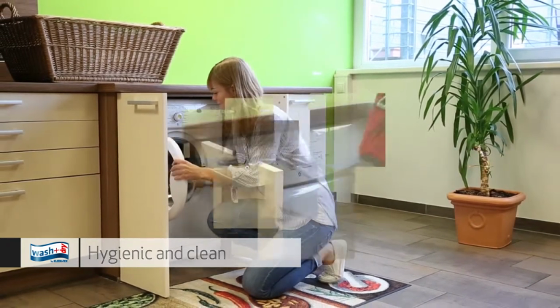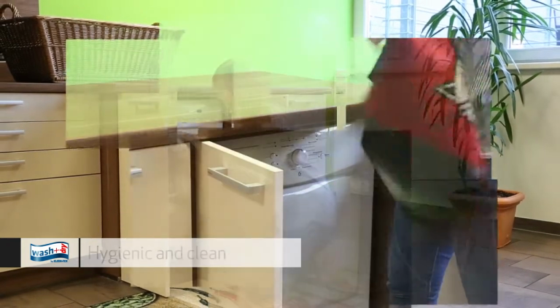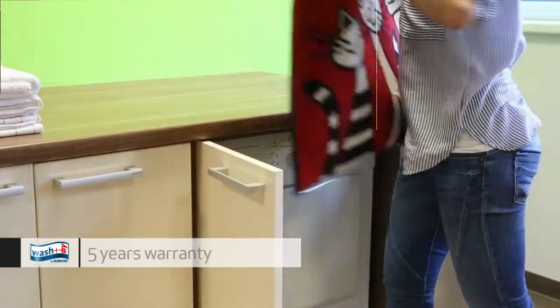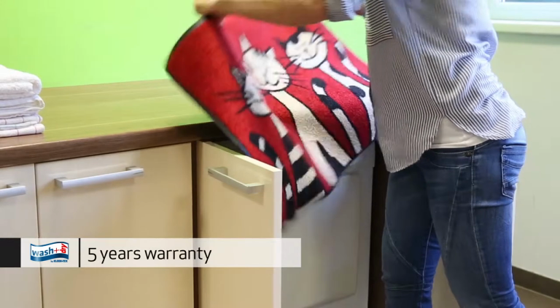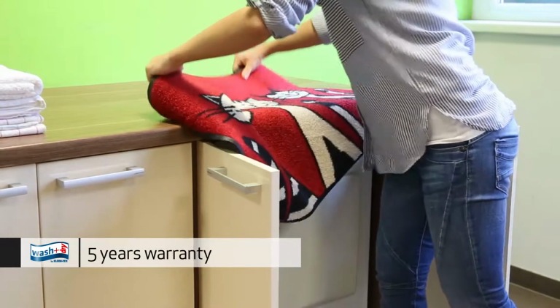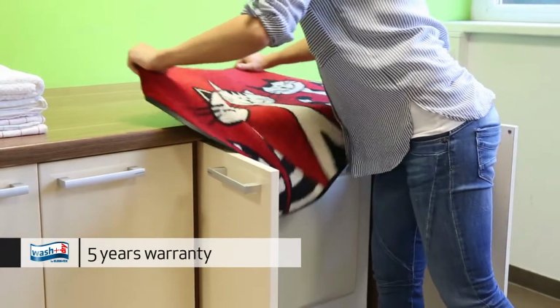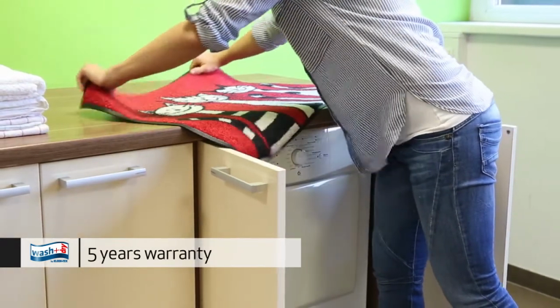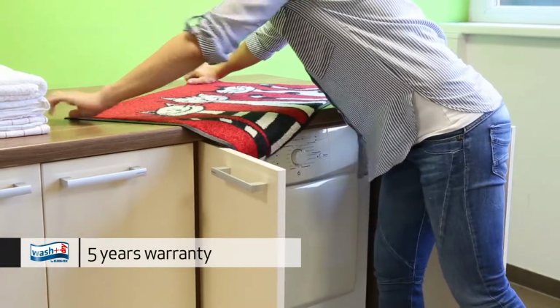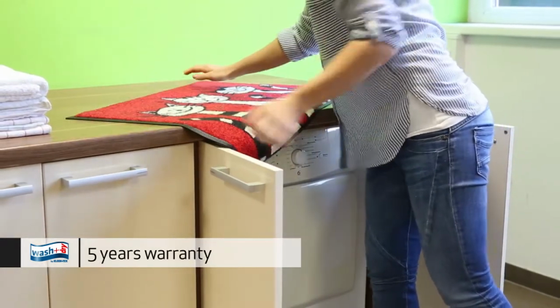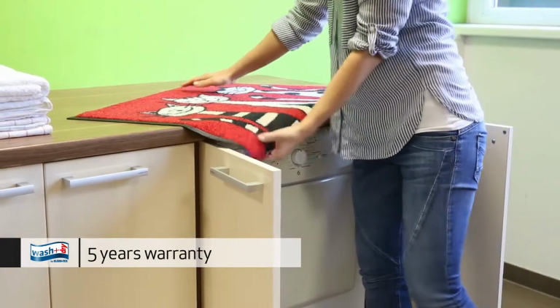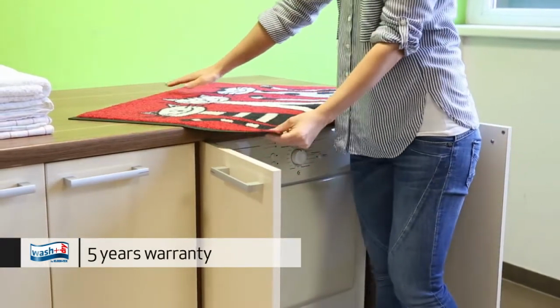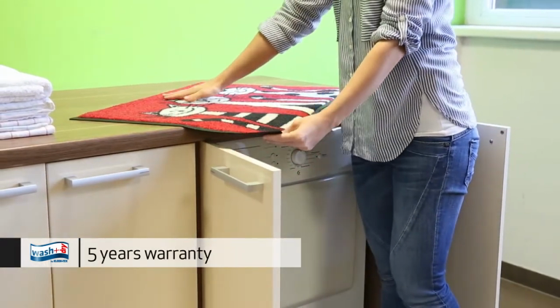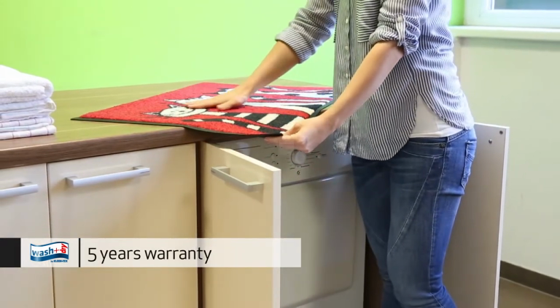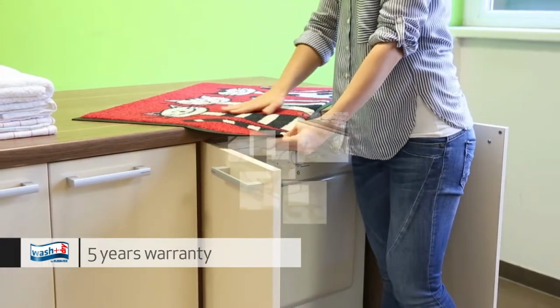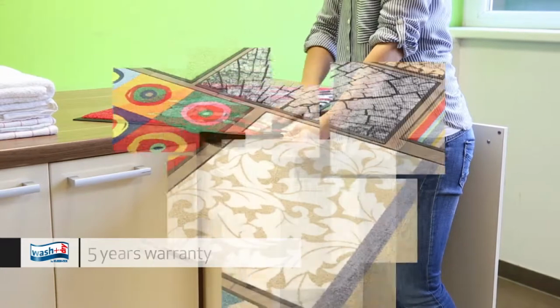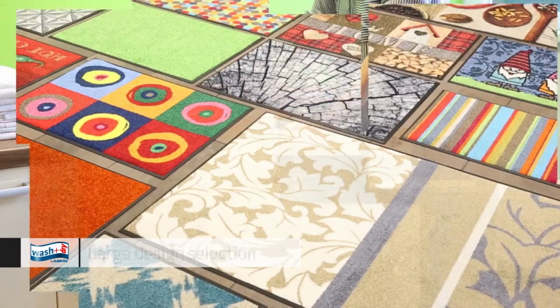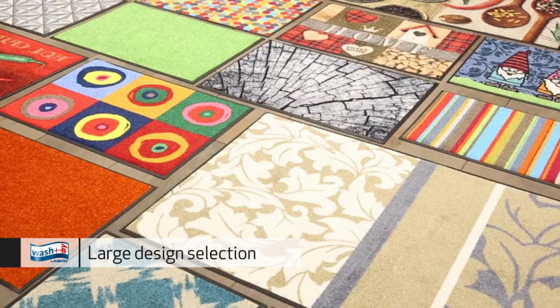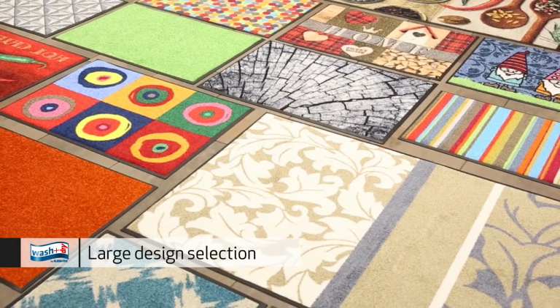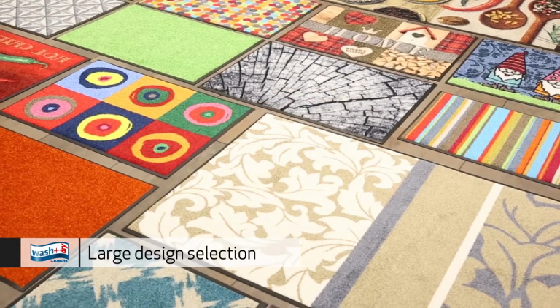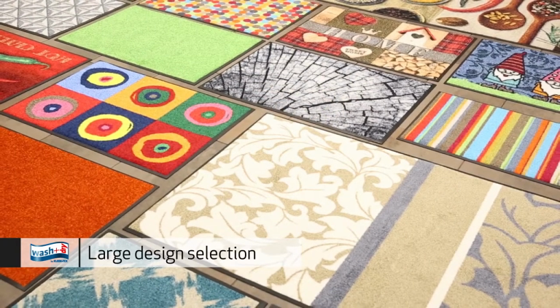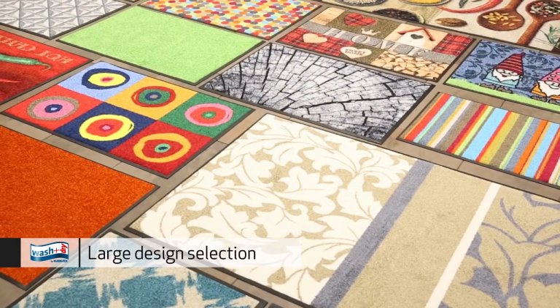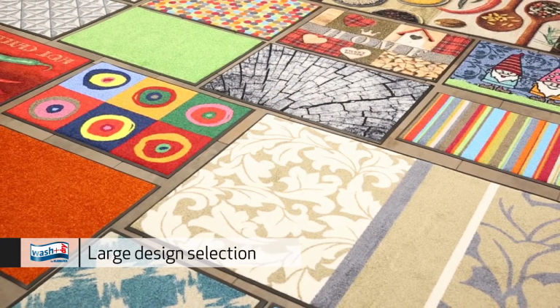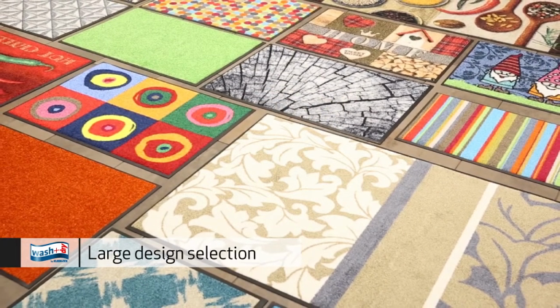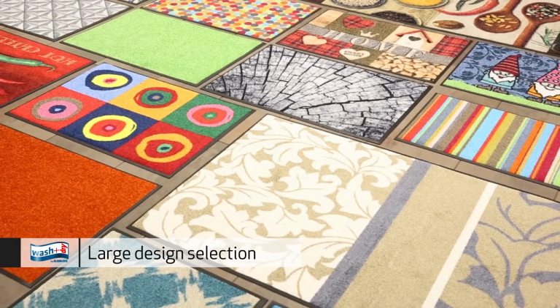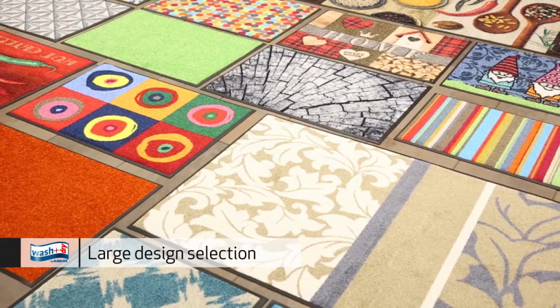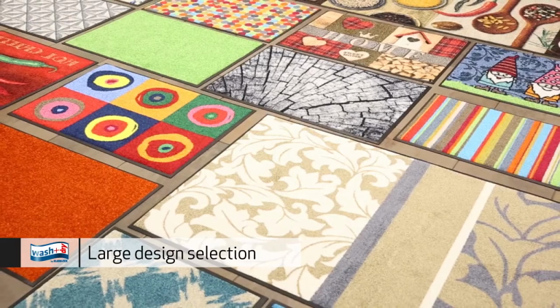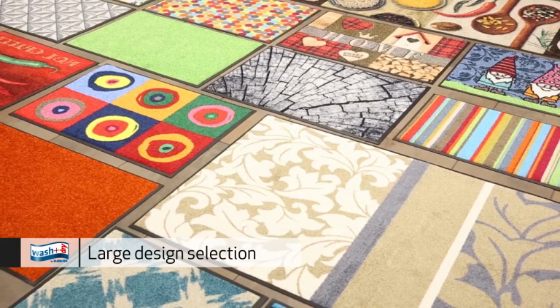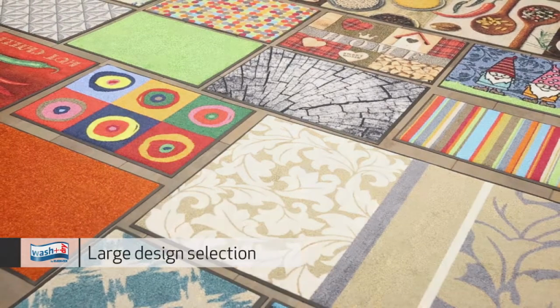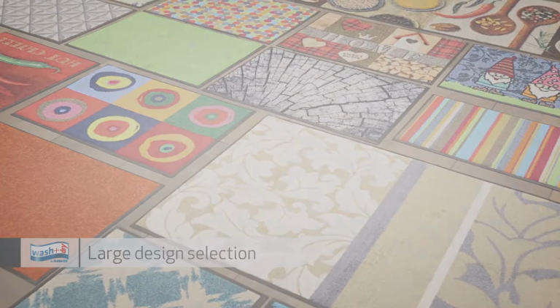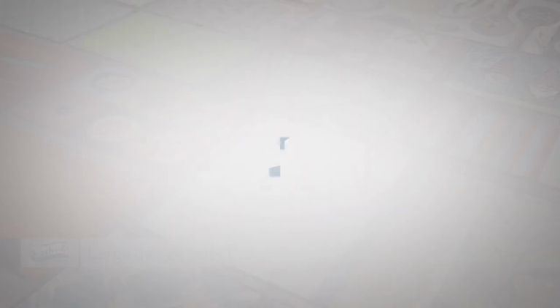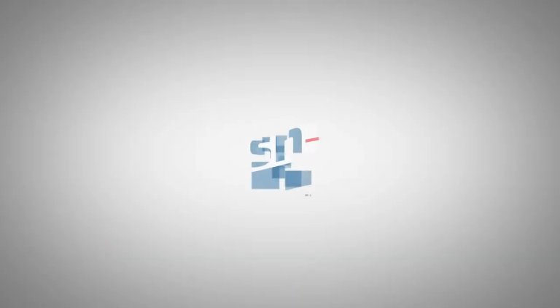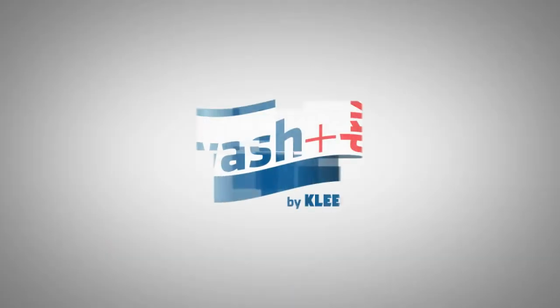With their vibrant colors and resistance to fading, wash and dry mats stand out. Simply beautiful doormats for every area of application, guaranteed and without fail. Make more of your floor!